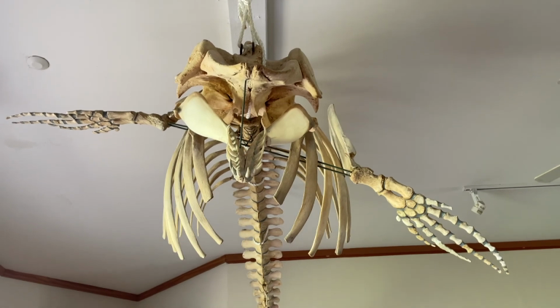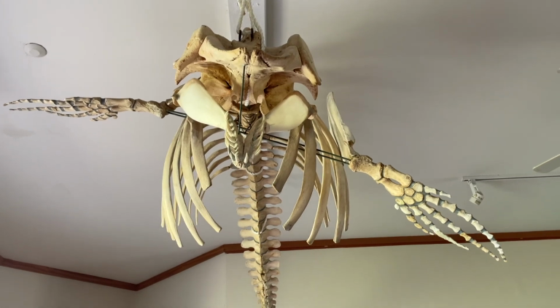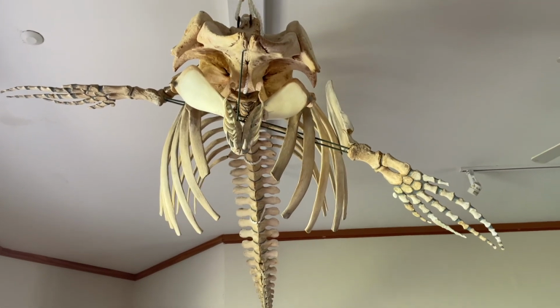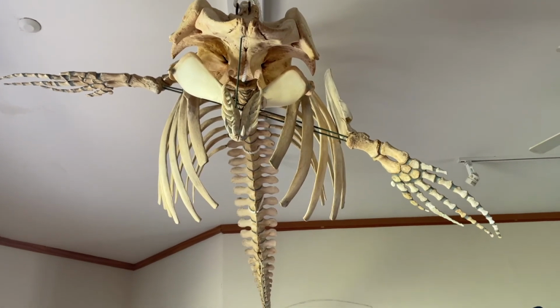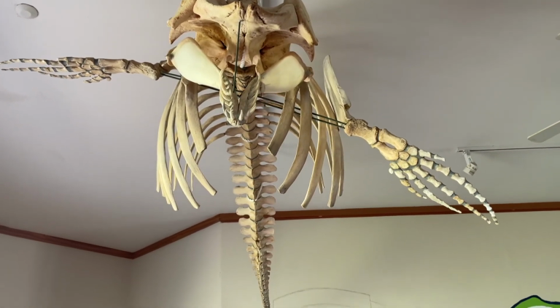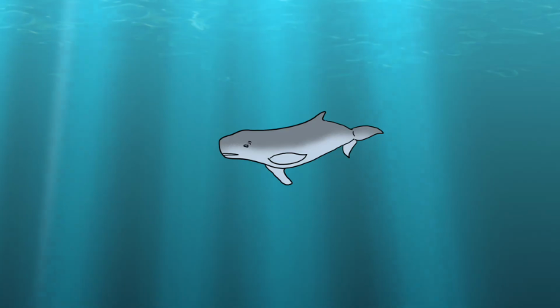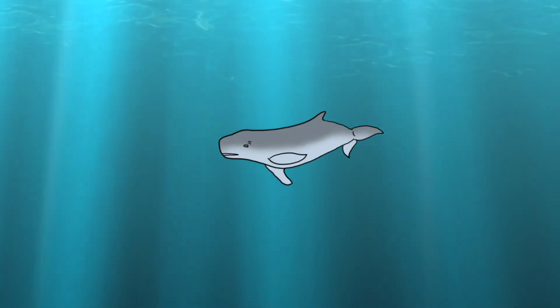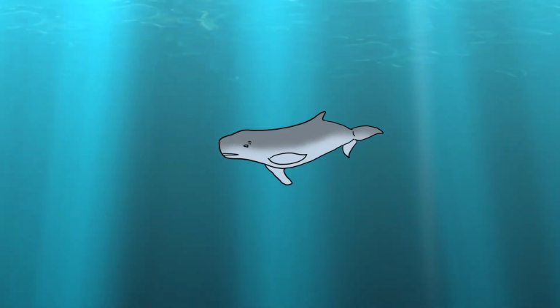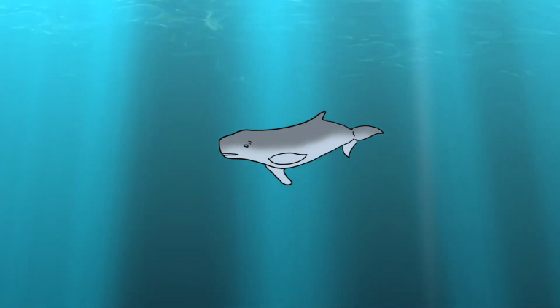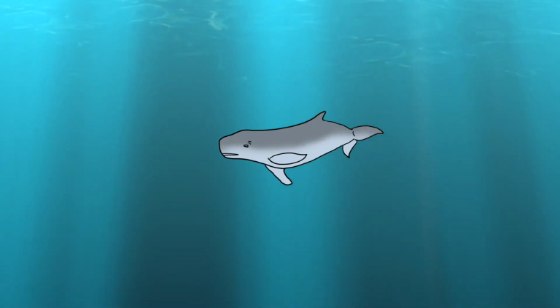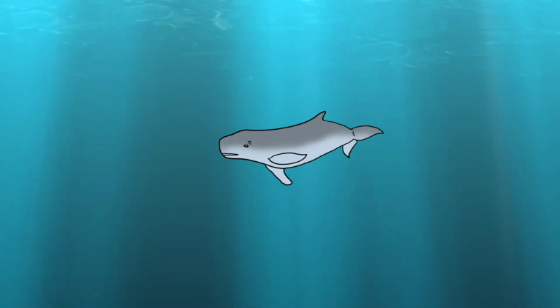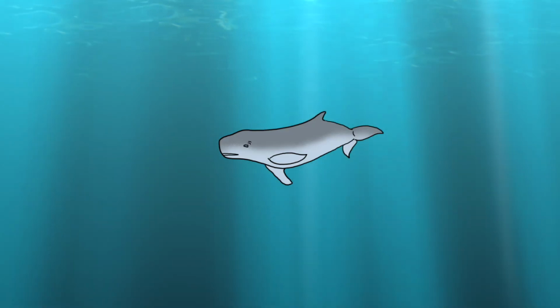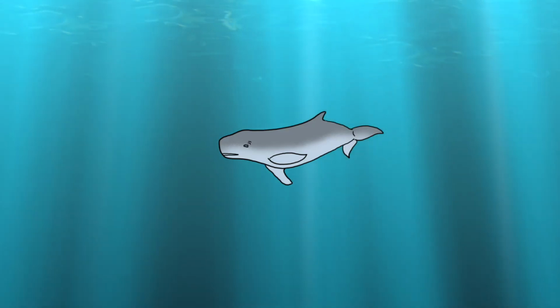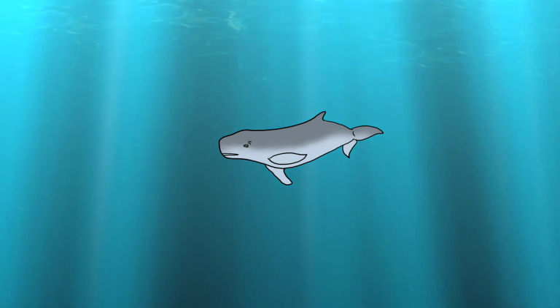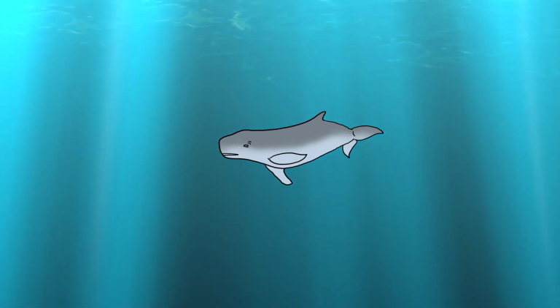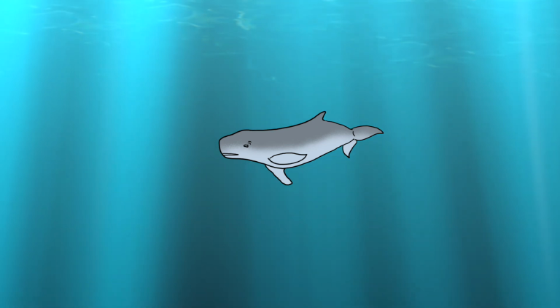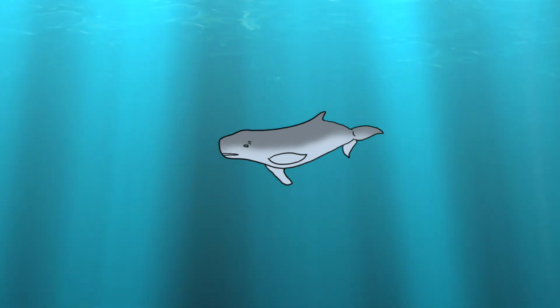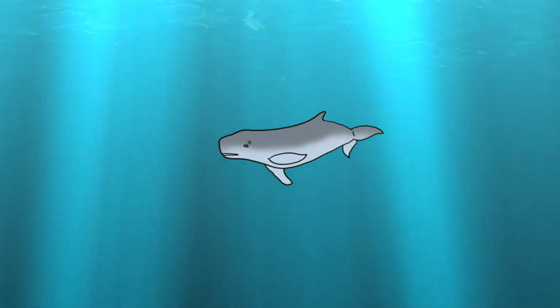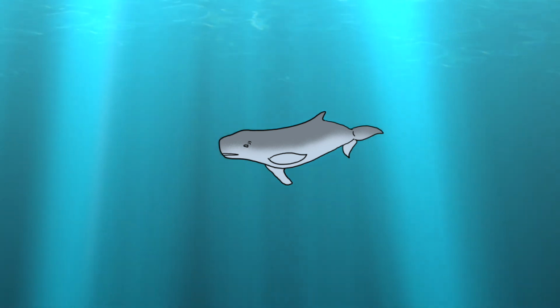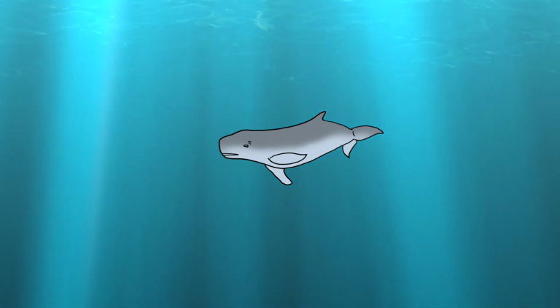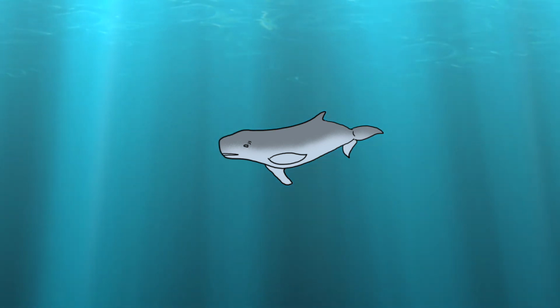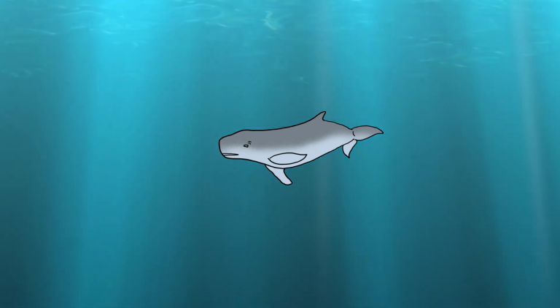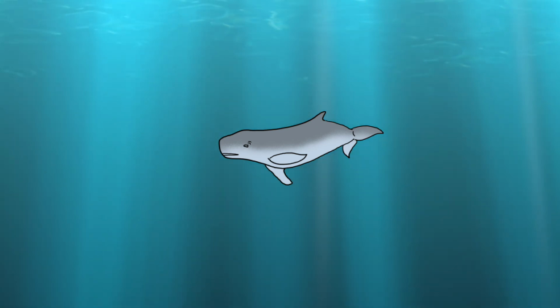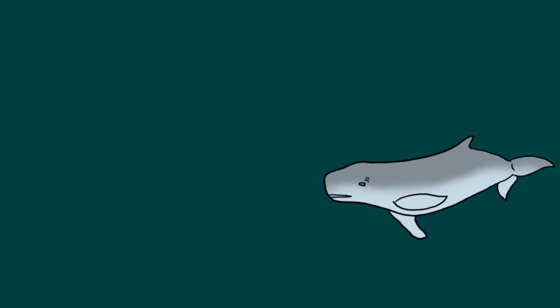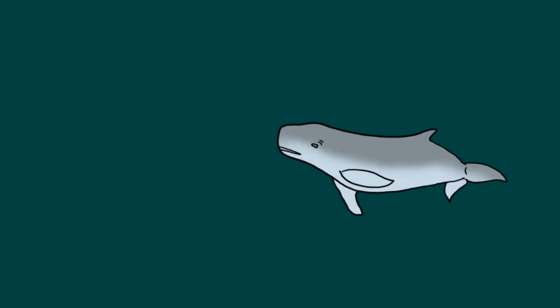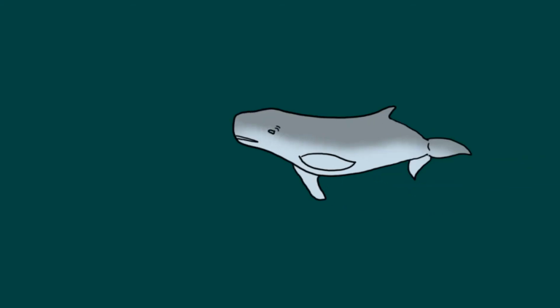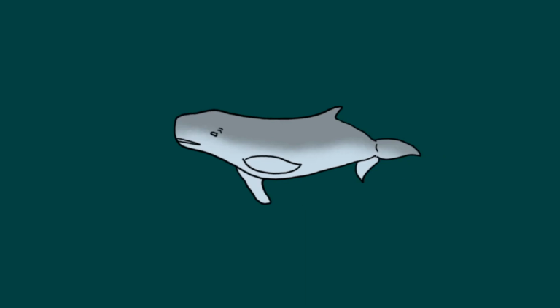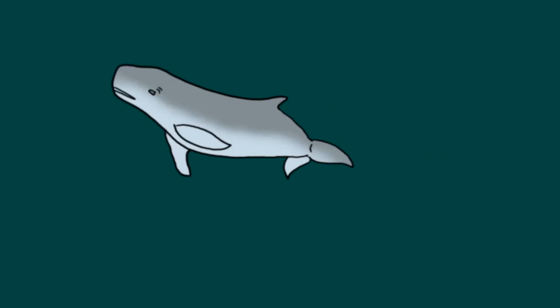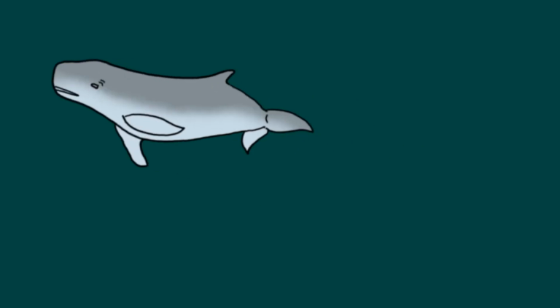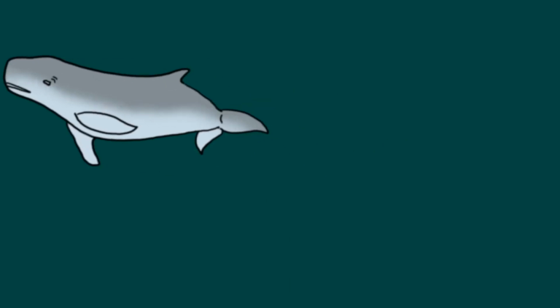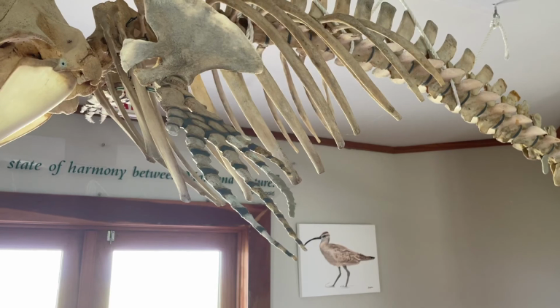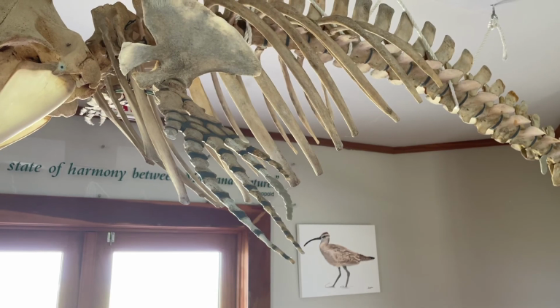This is a pygmy sperm whale who washed up on our south beach in June of 2001. These animals are much more comfortable in deeper water, up to a thousand feet, and only end up on our shores when they're very sick or stressed.